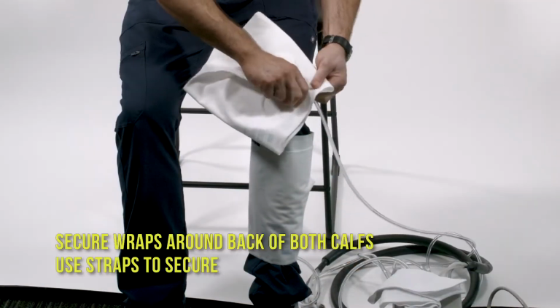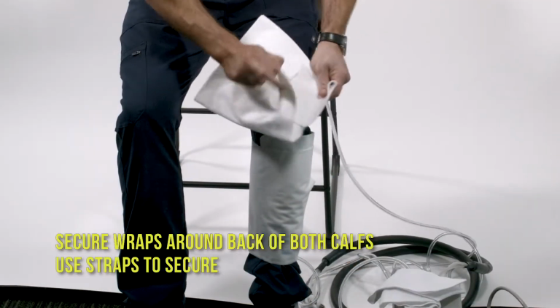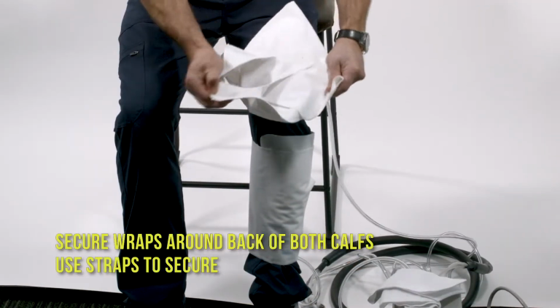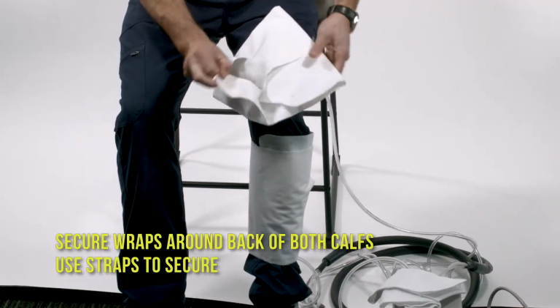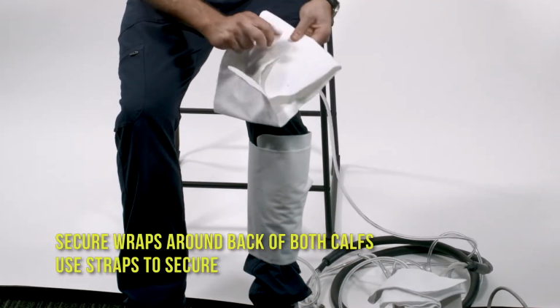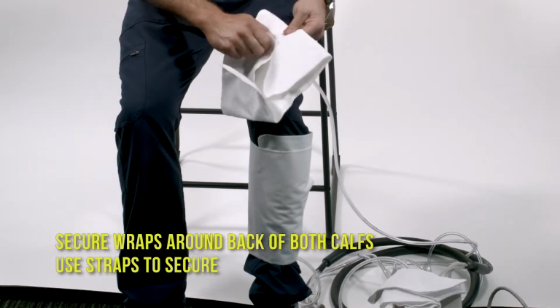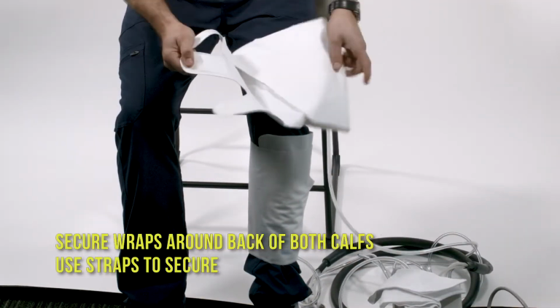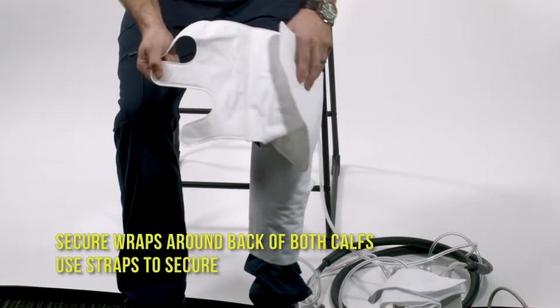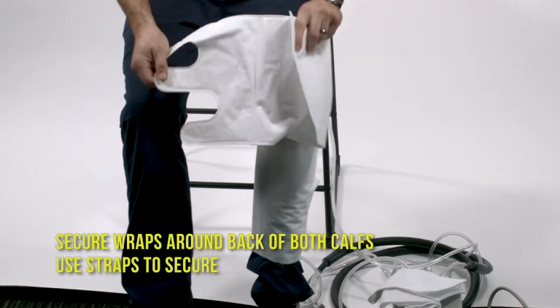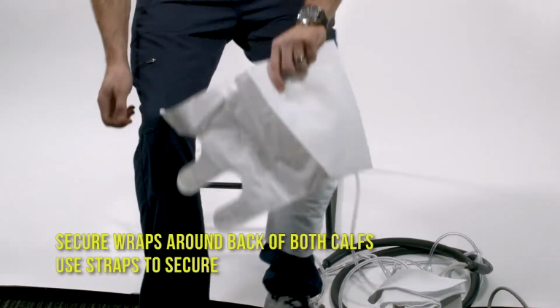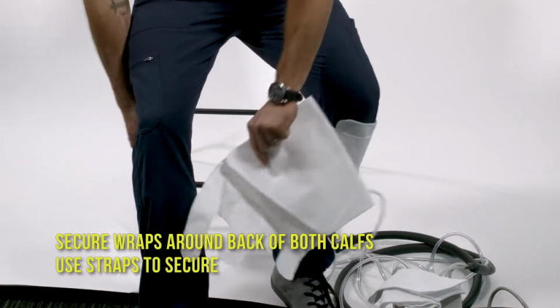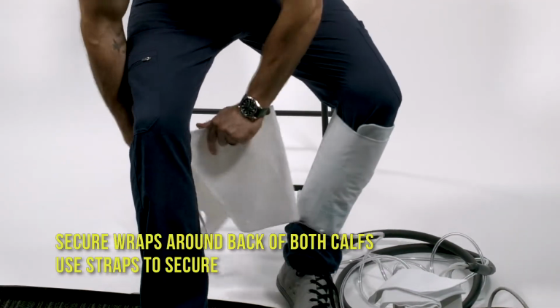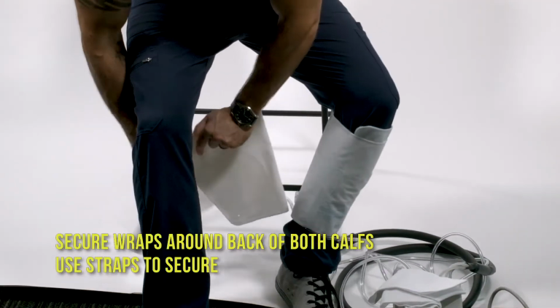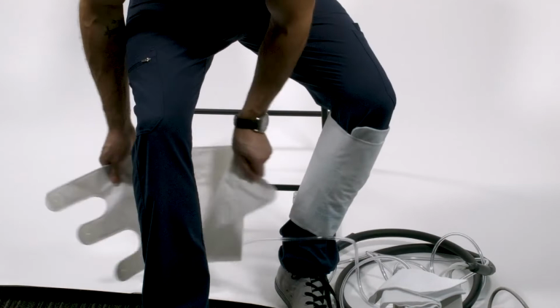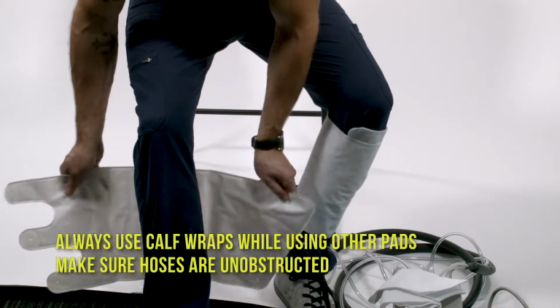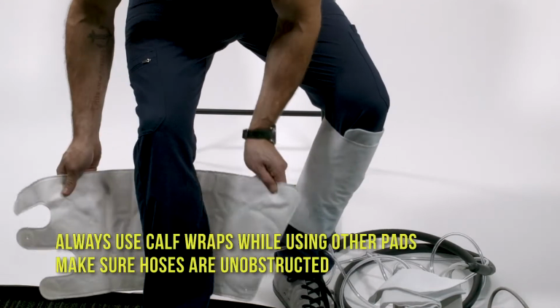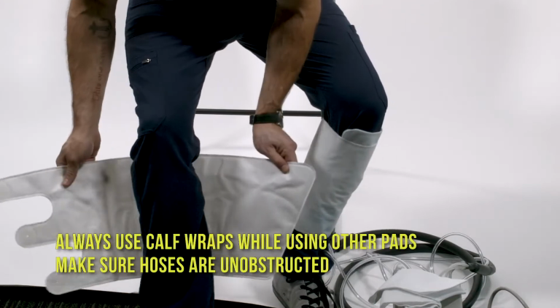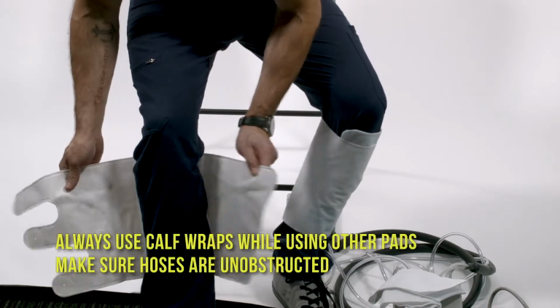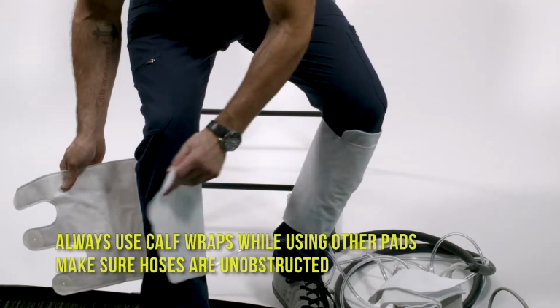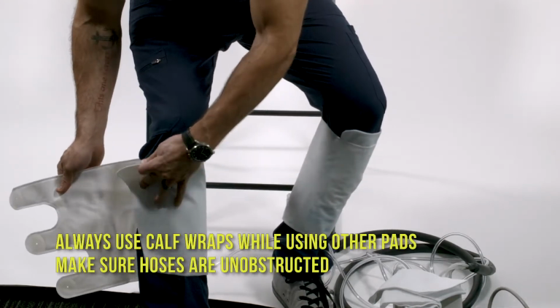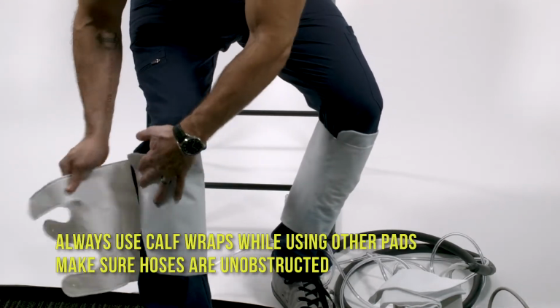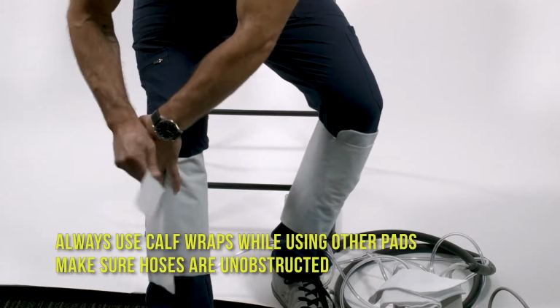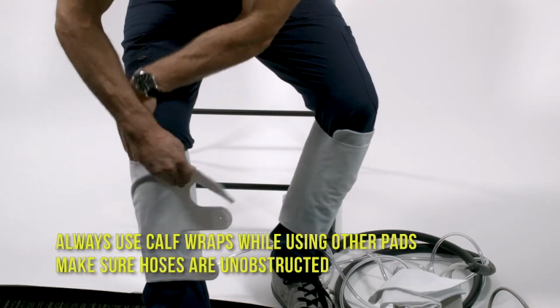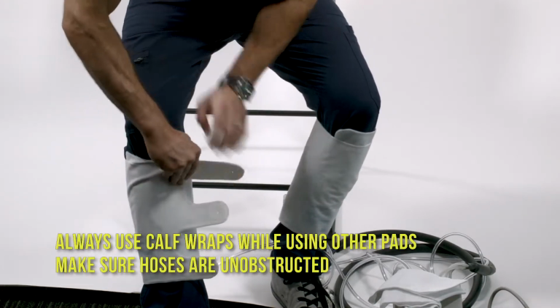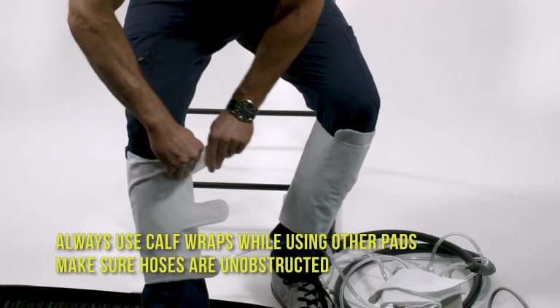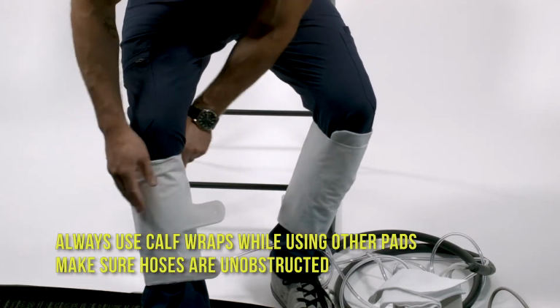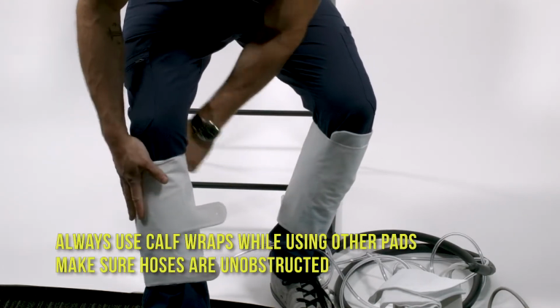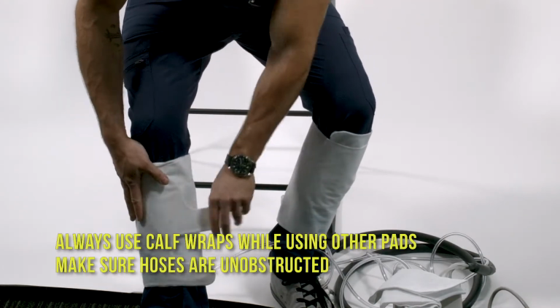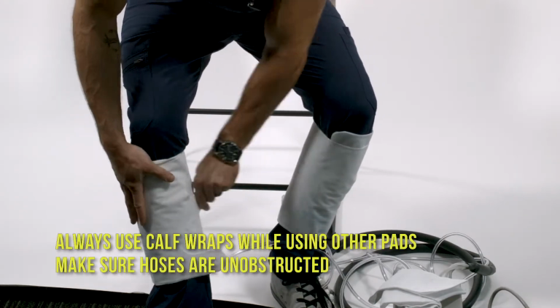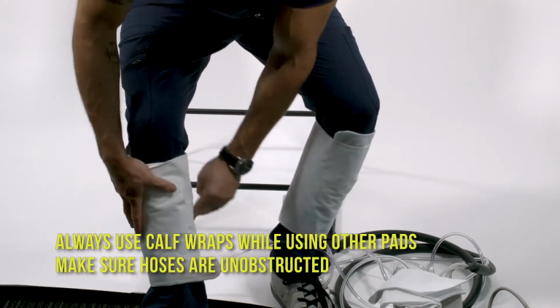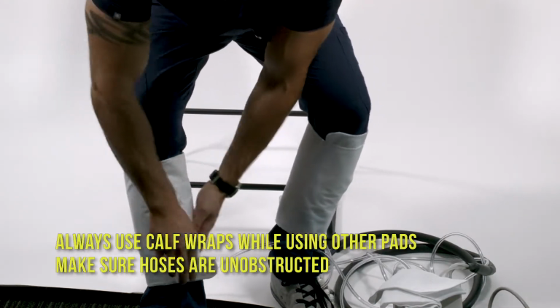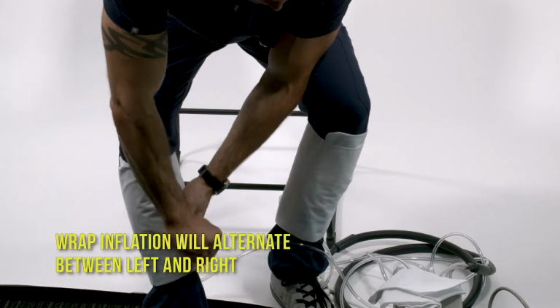Secure the wraps around the back of both calves and use the straps to secure. Always use the calf wraps while using the other pads. Make sure the hoses are unobstructed.